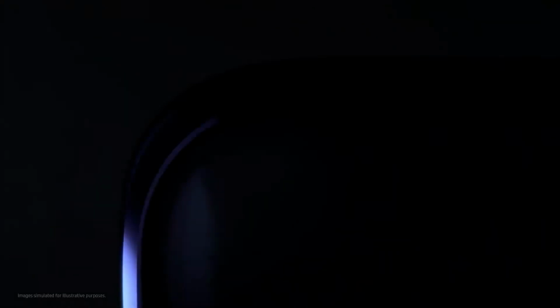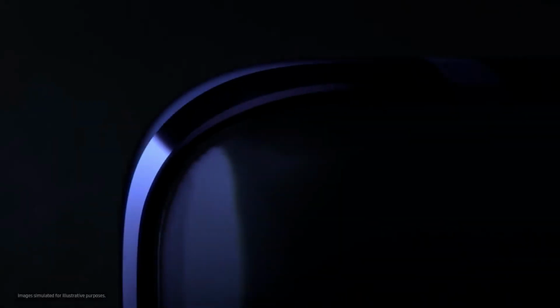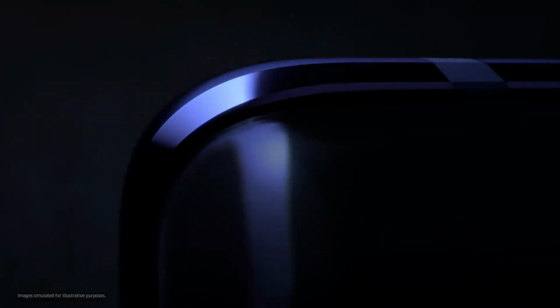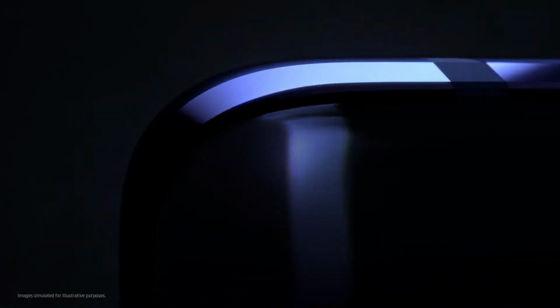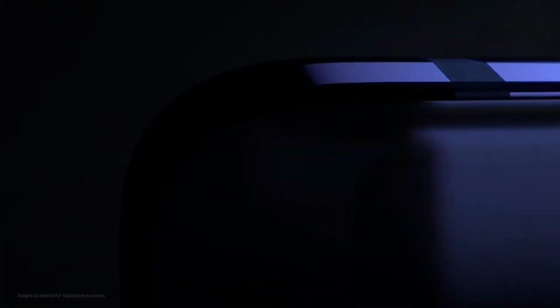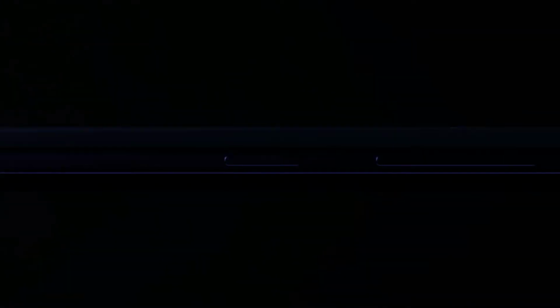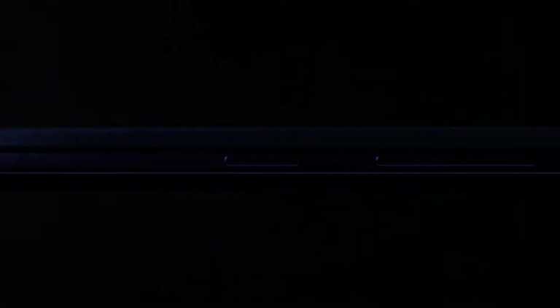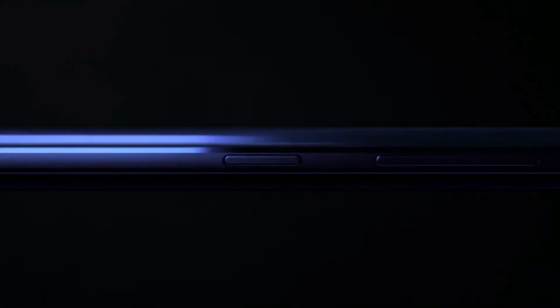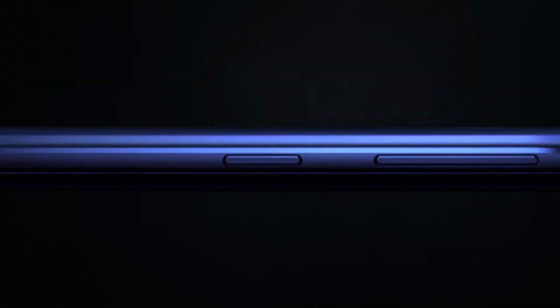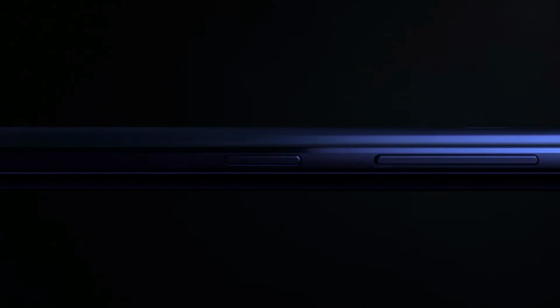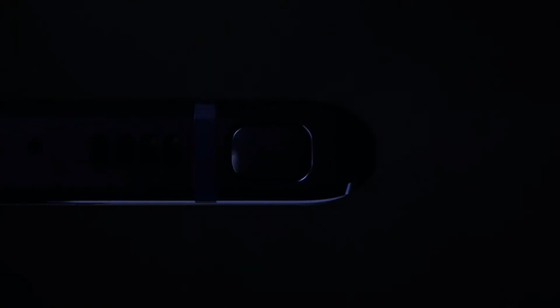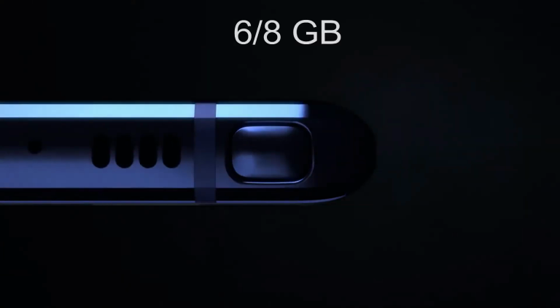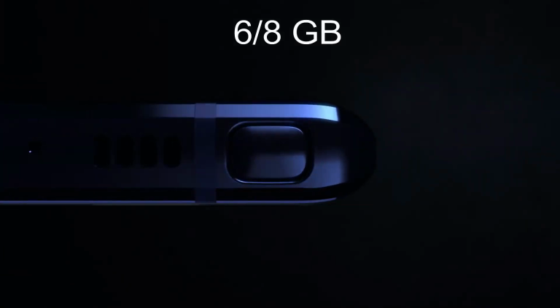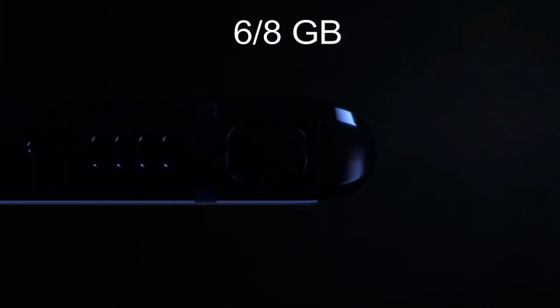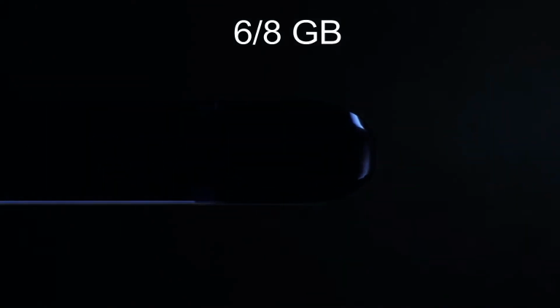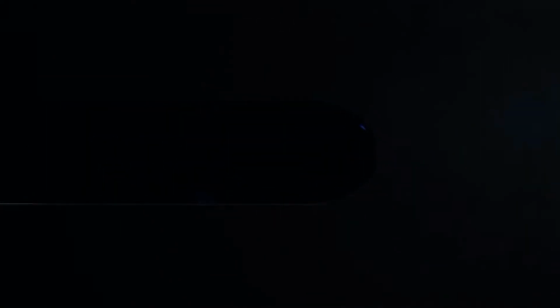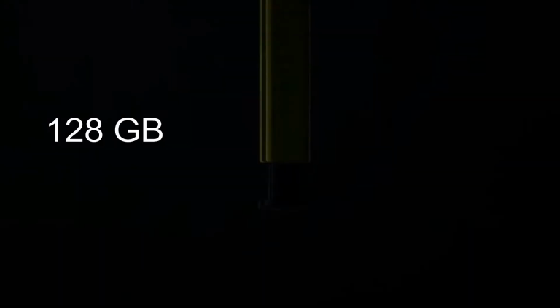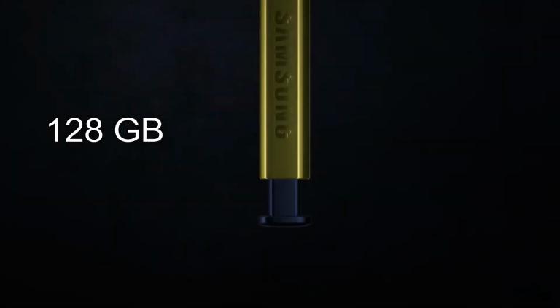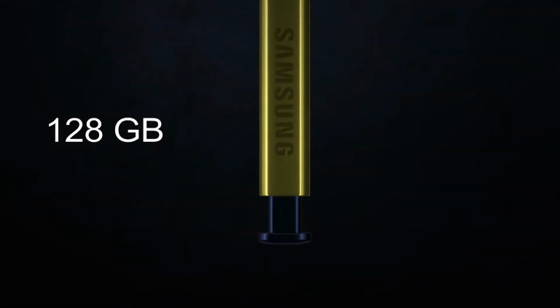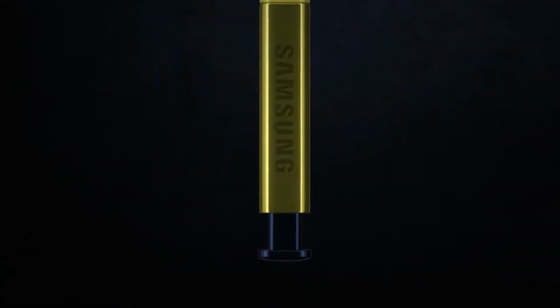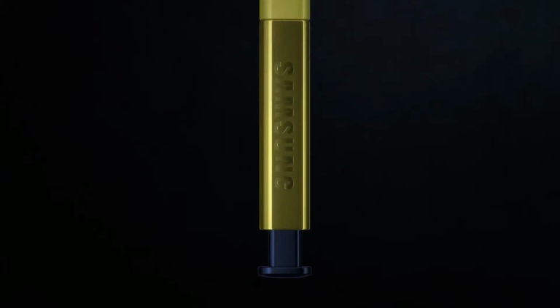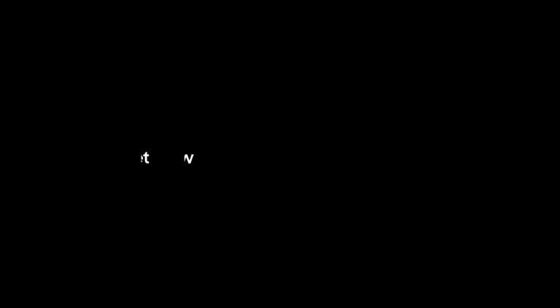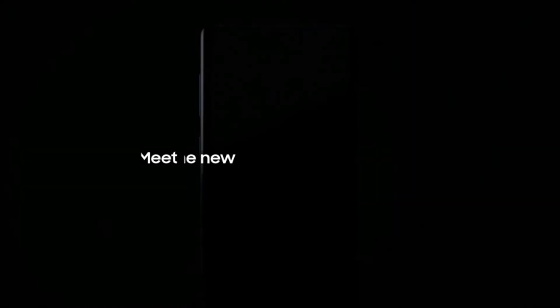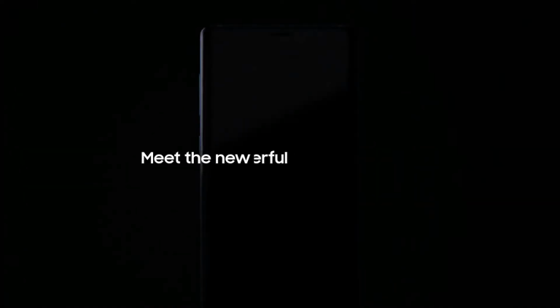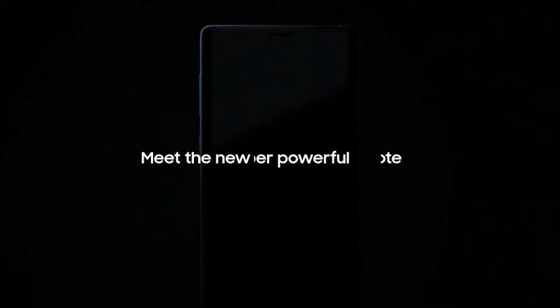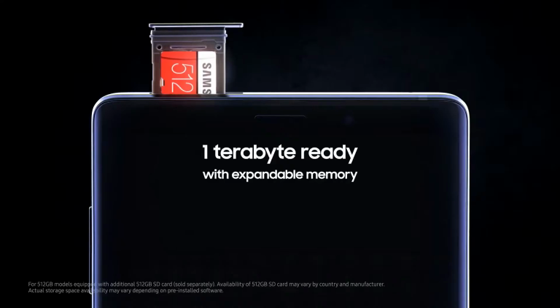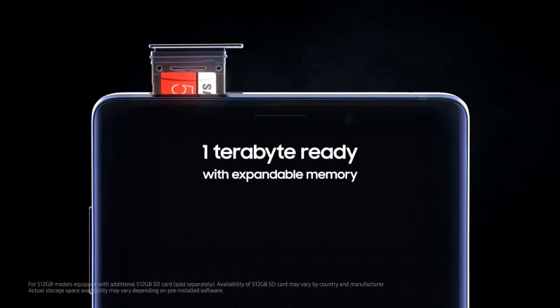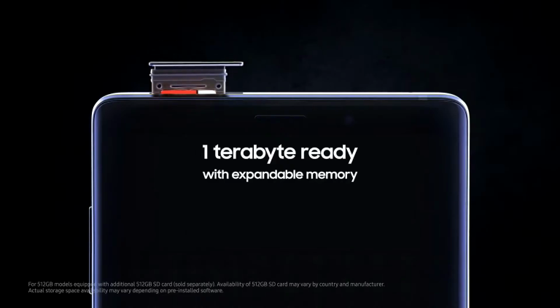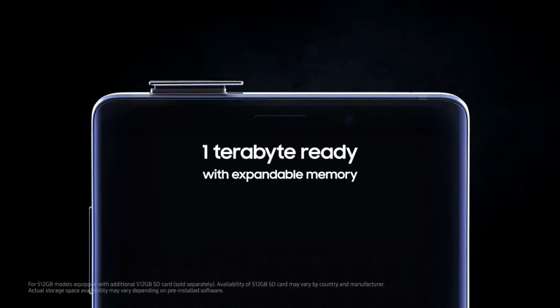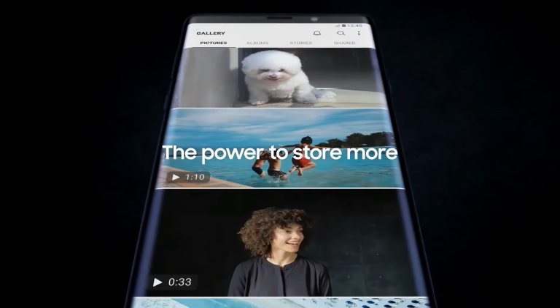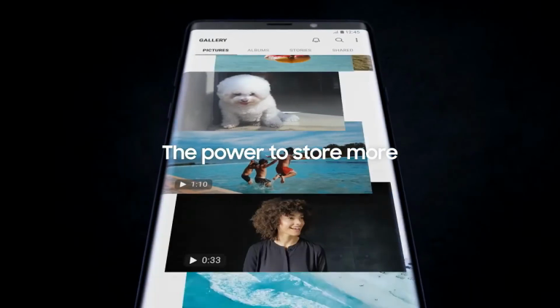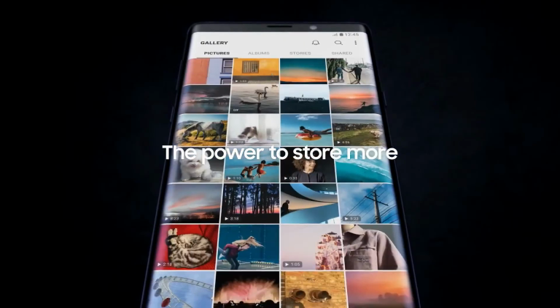The Samsung Galaxy Note 9 is official and almost every leak turned out to be right. The RAM is 6 or 8 GB, the base storage is 128 GB which you can upgrade to 512 GB as well. That's half a terabyte in hand, plus you can add an SD card.